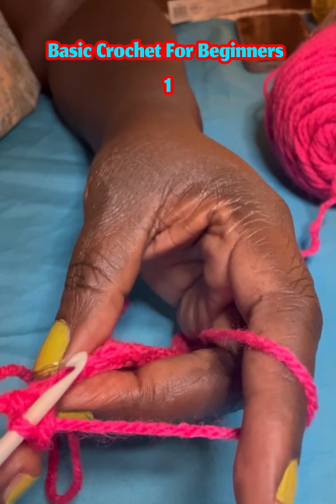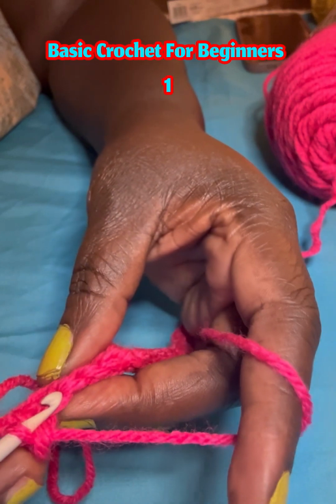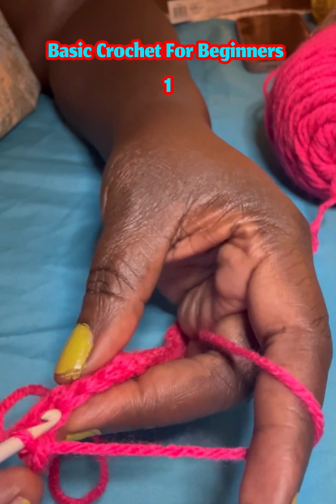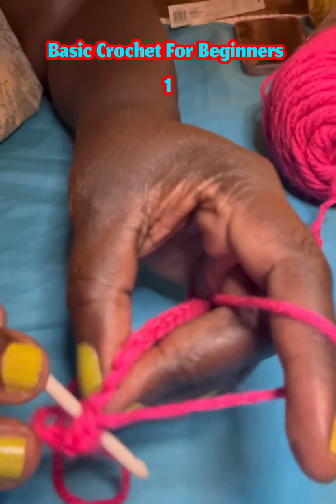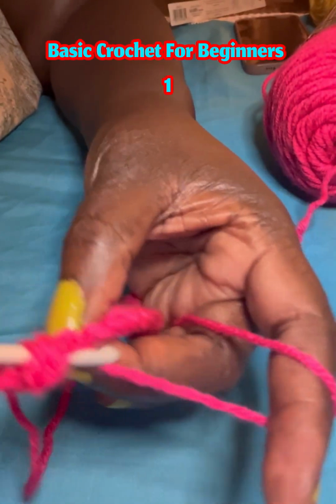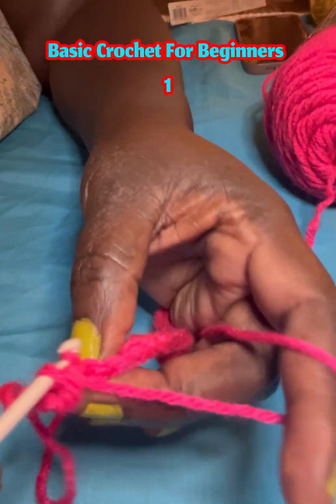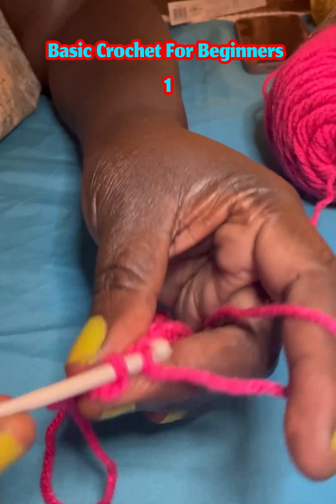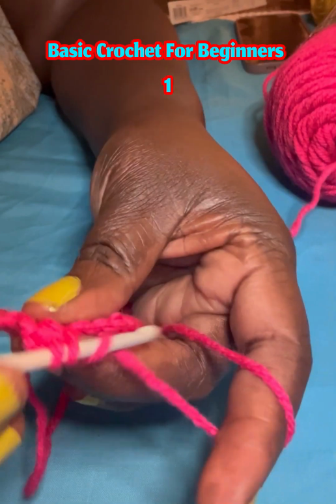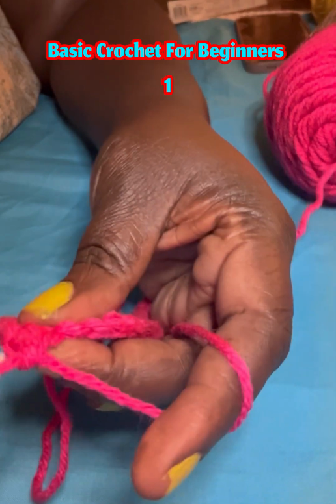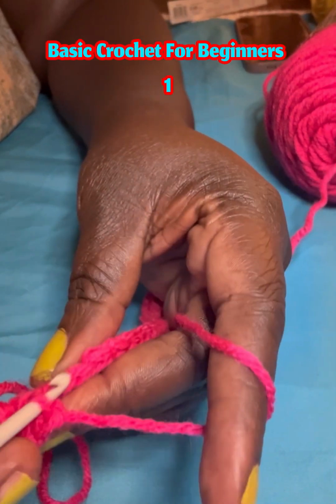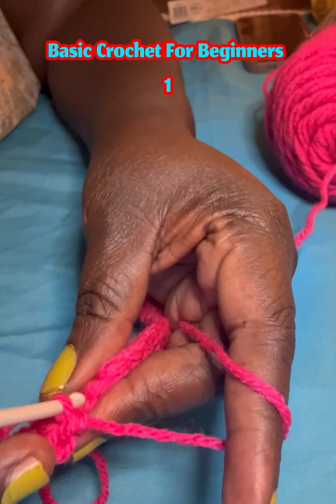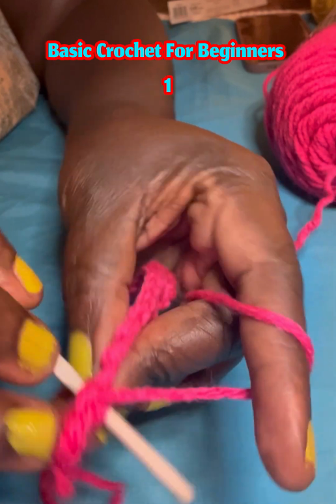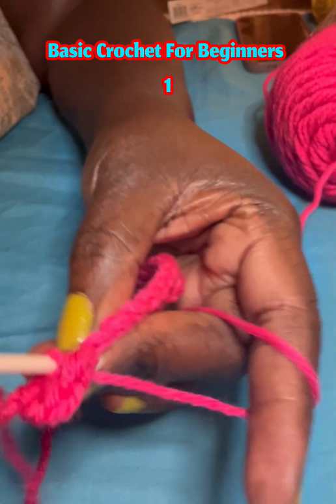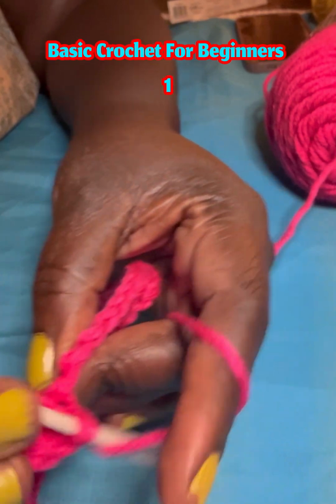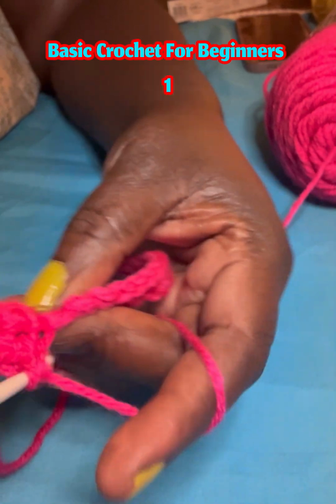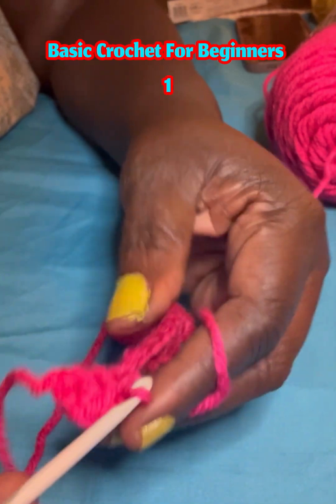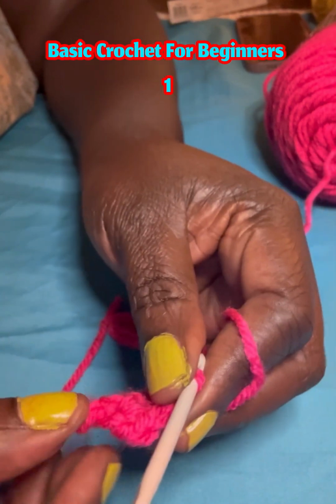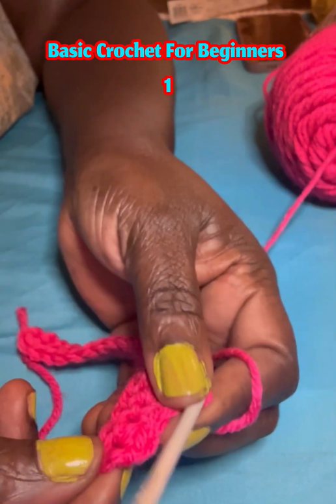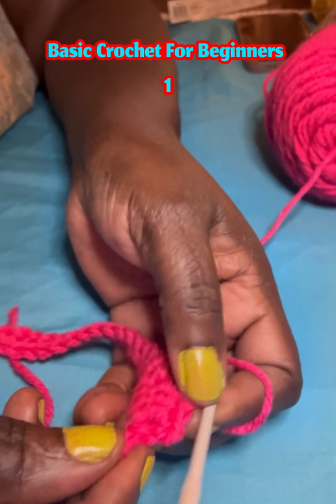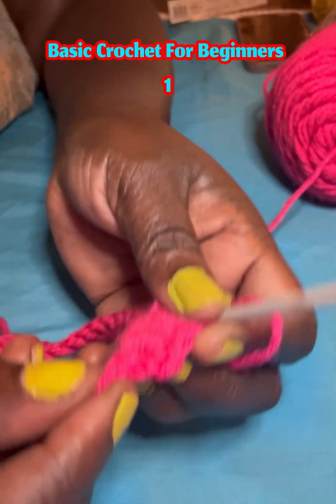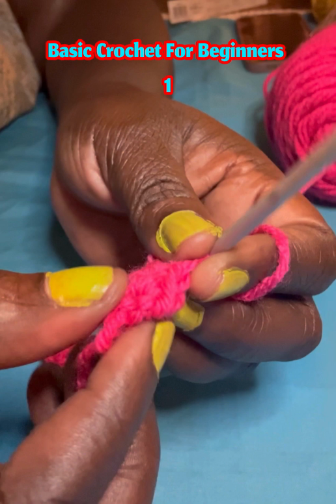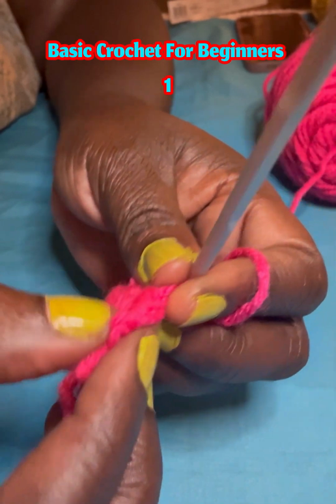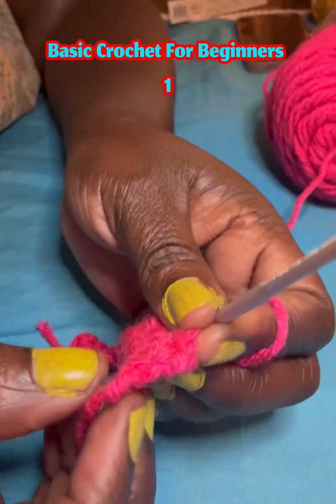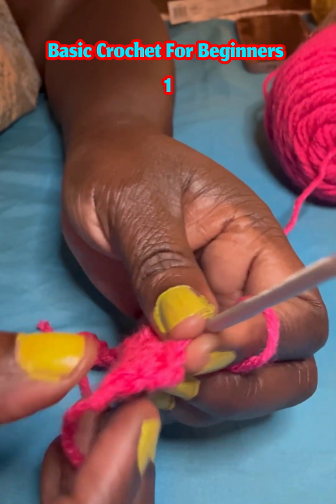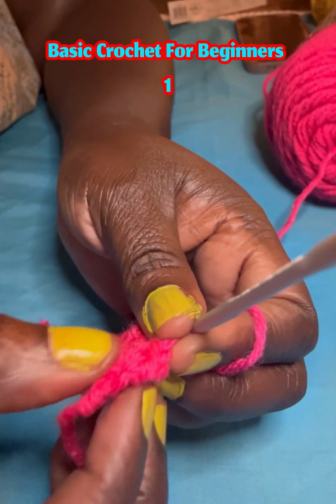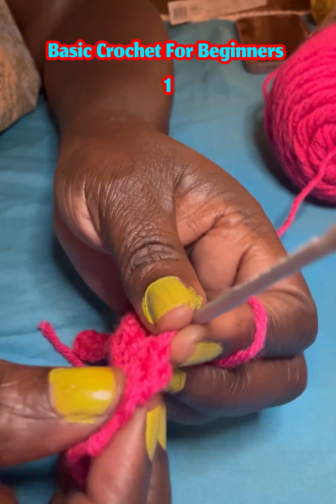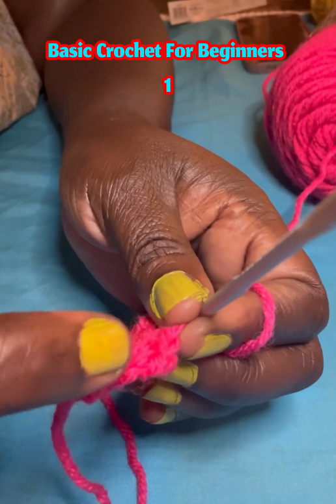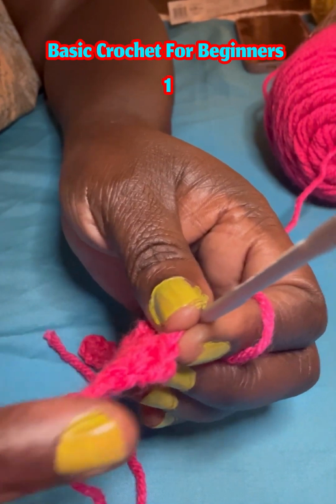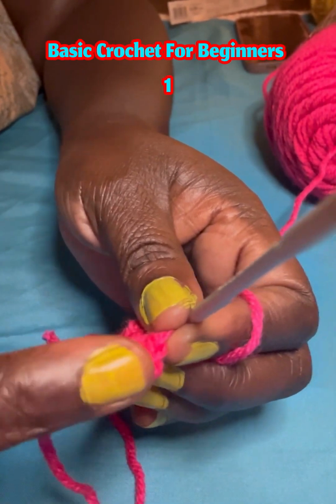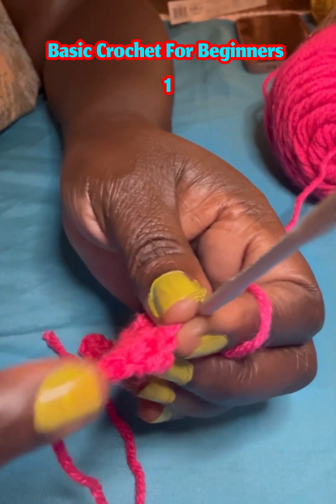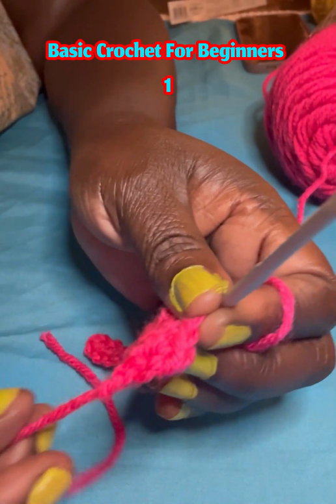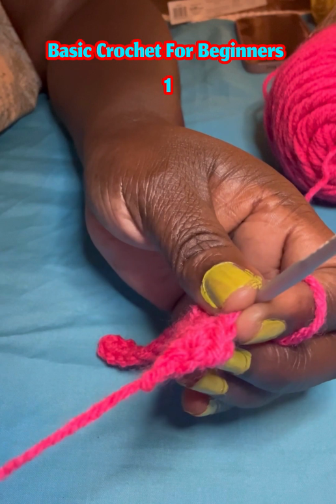Another single crochet in the next one. Another single crochet in the next one — like this. We are doing this because you want the line to be straight. That's the technique I want you to learn.